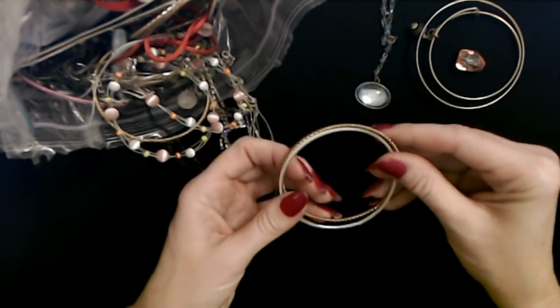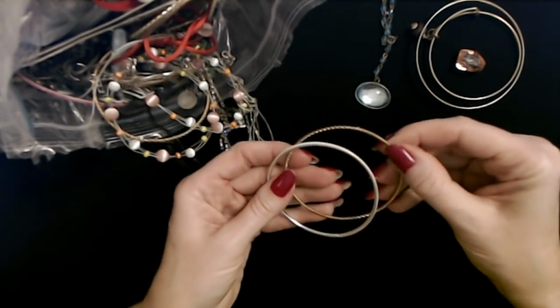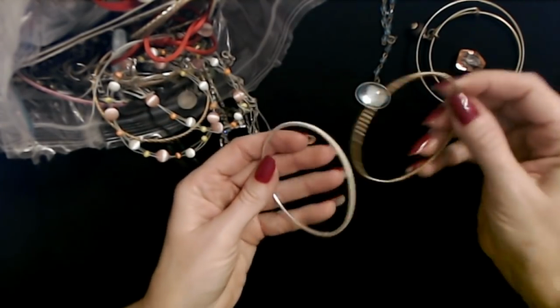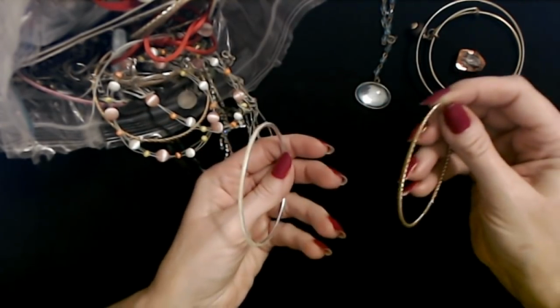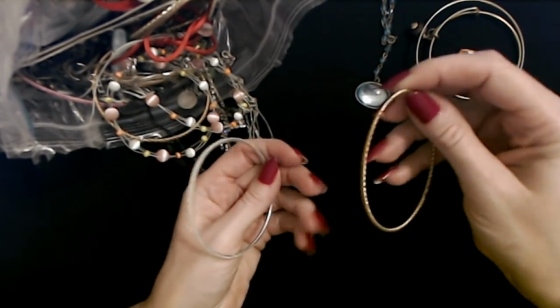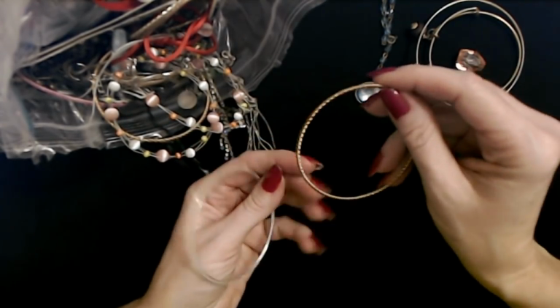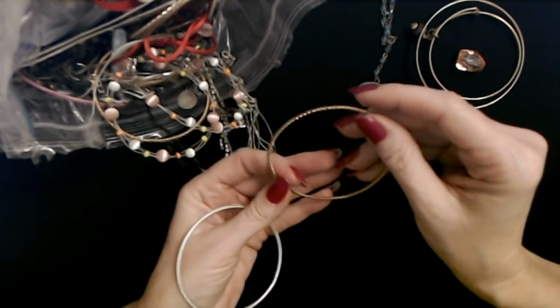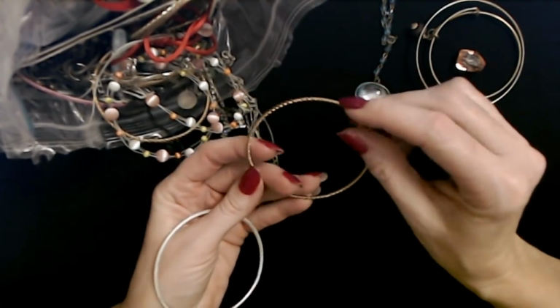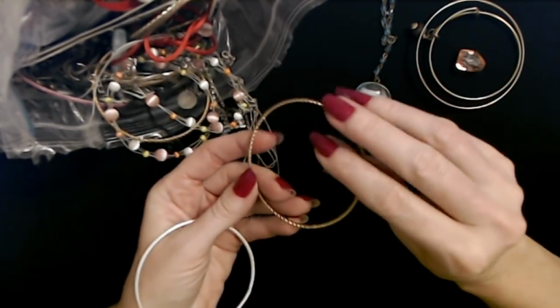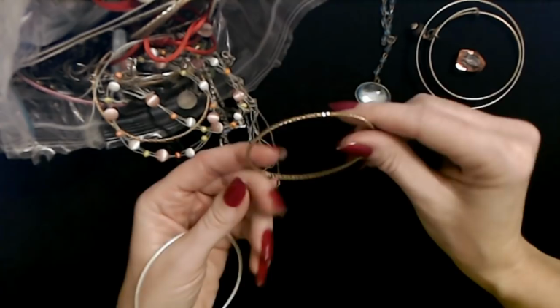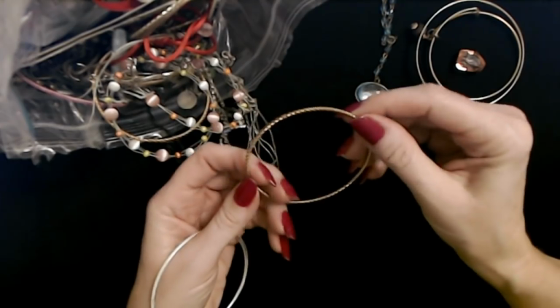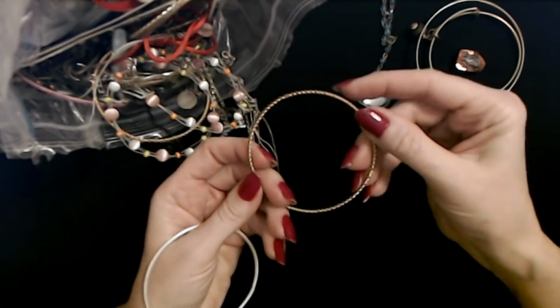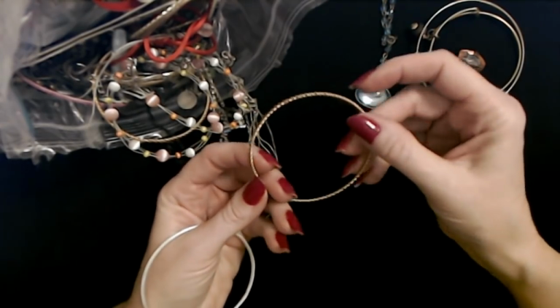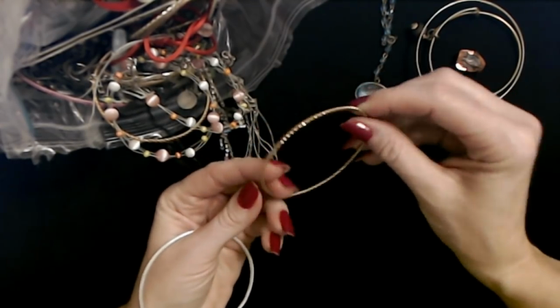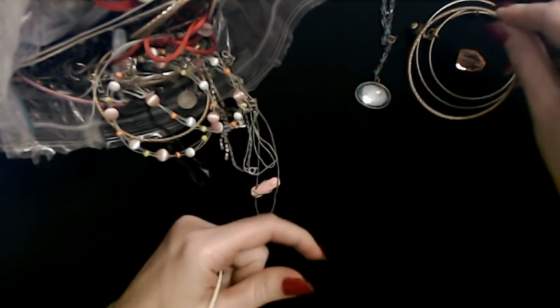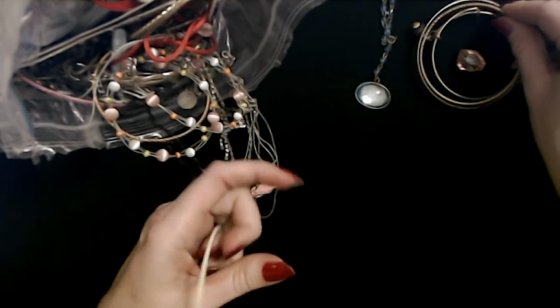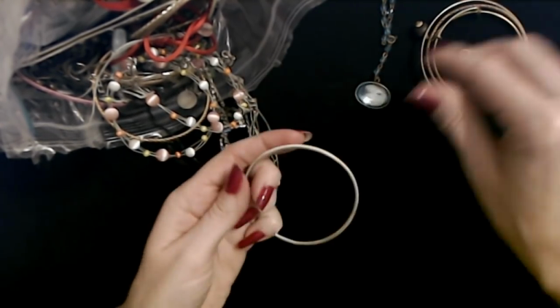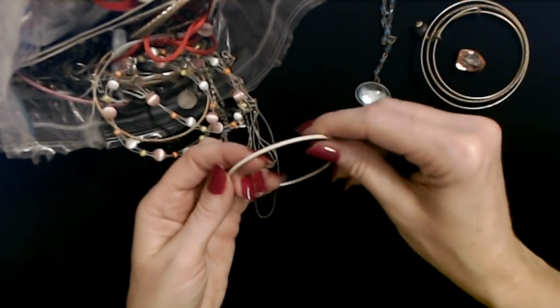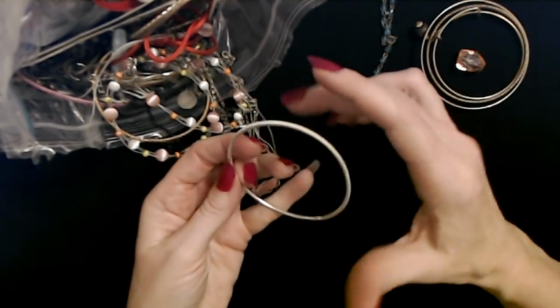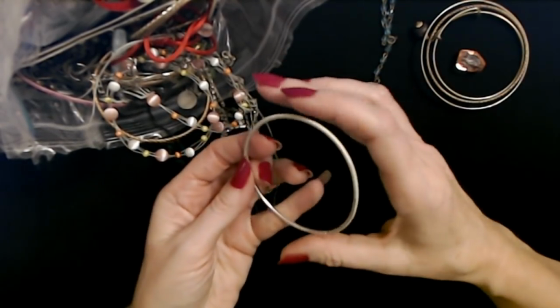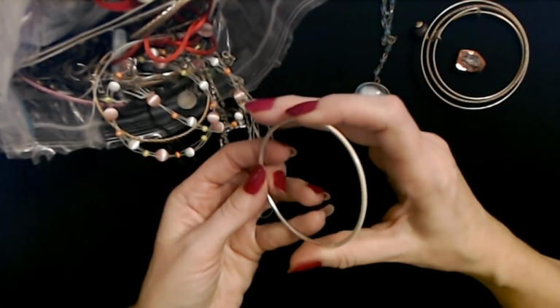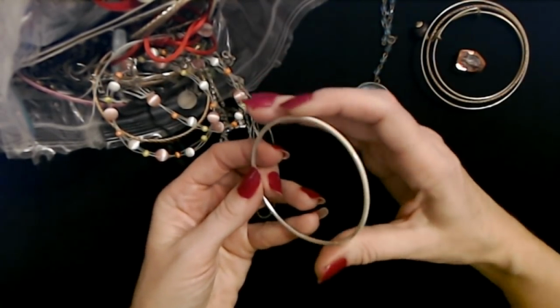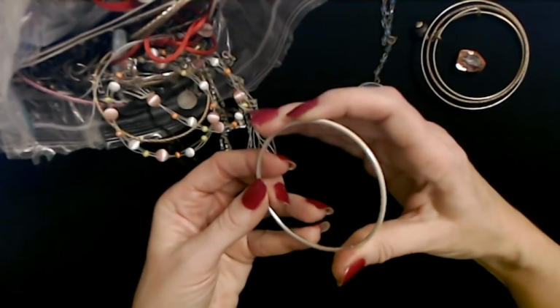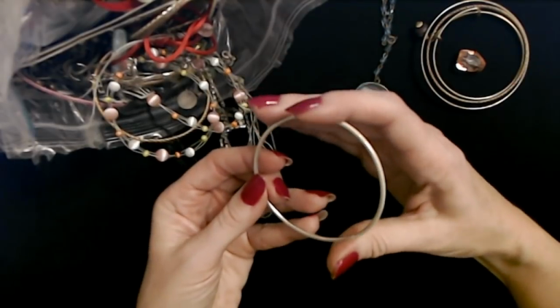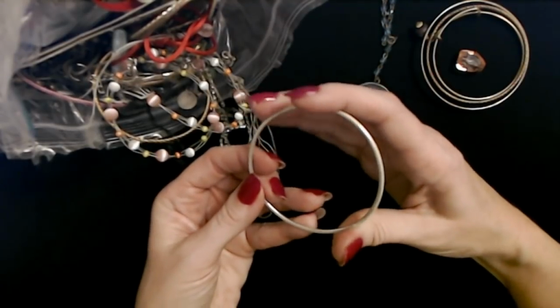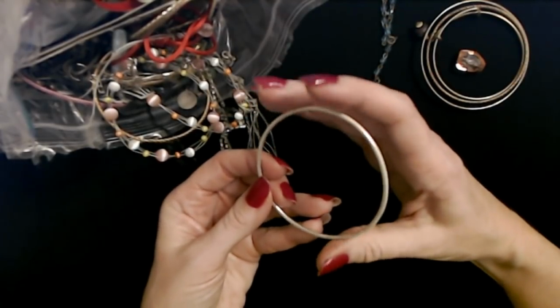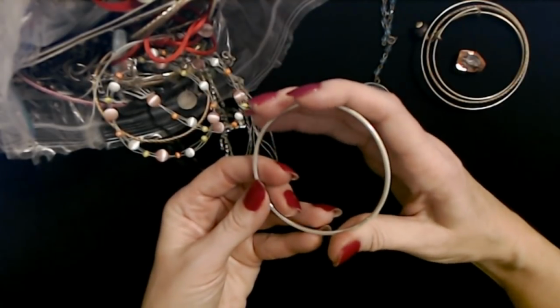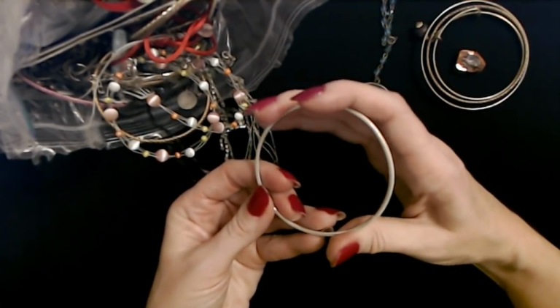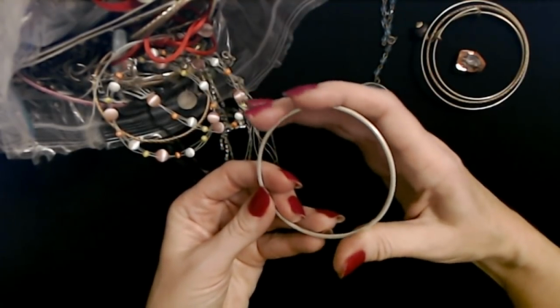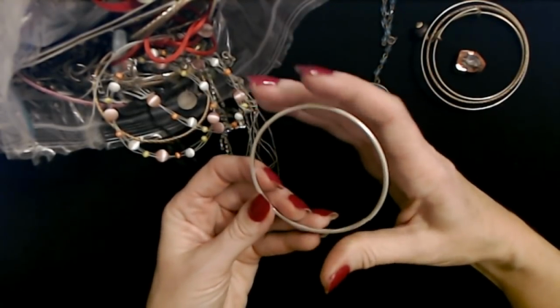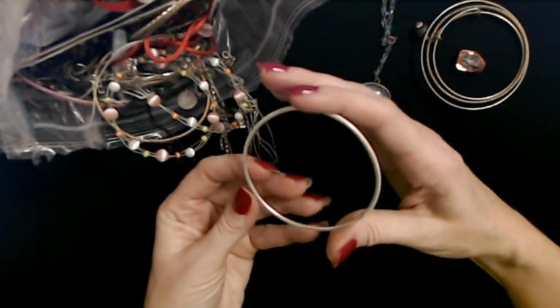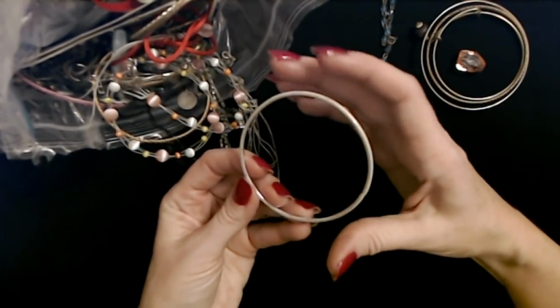And we have two more bangles. This one is twisted — it's like twisted metal in a gold color — and a silver one that's bent. It bends pretty easily, though.